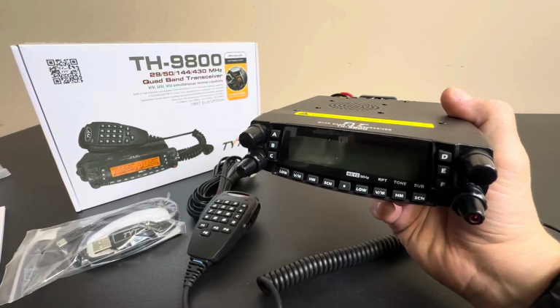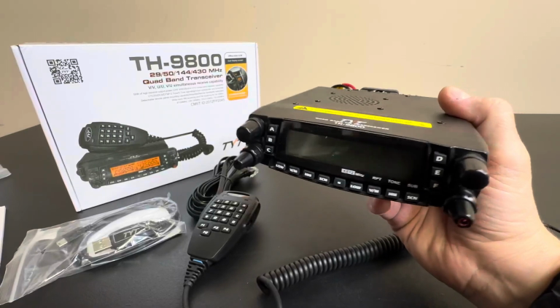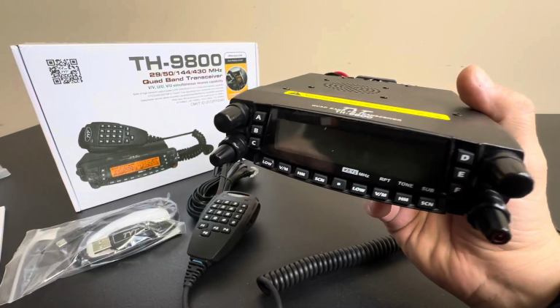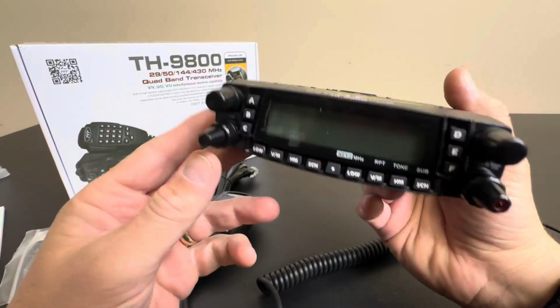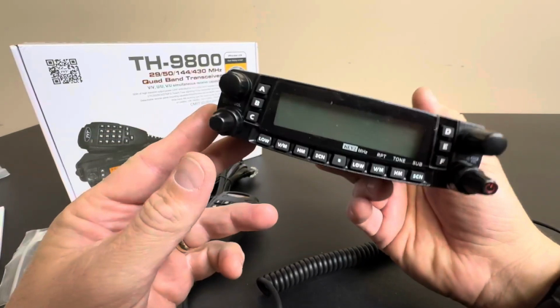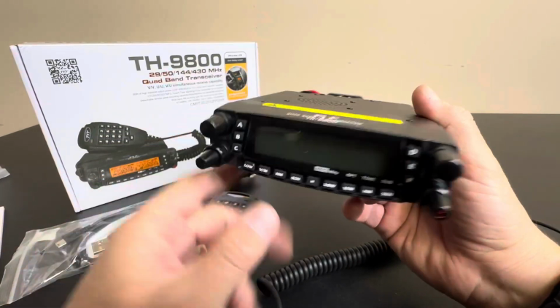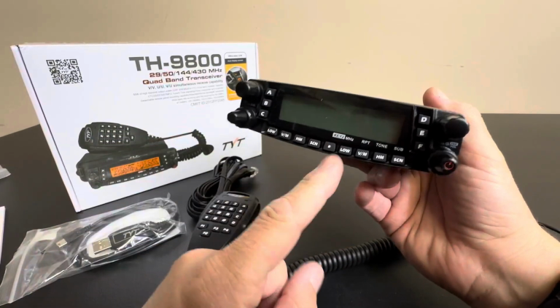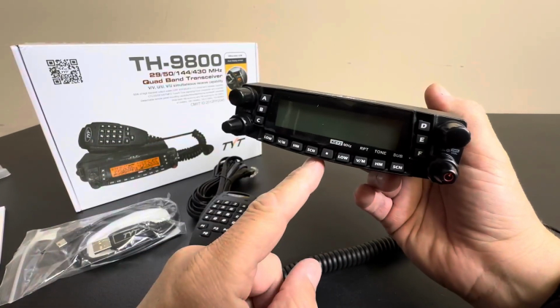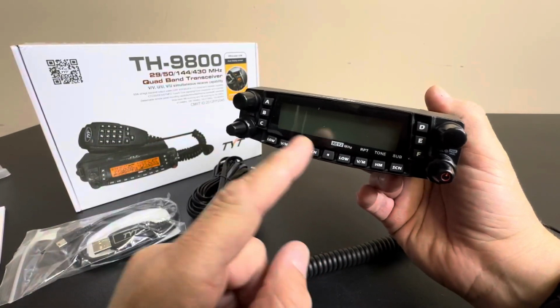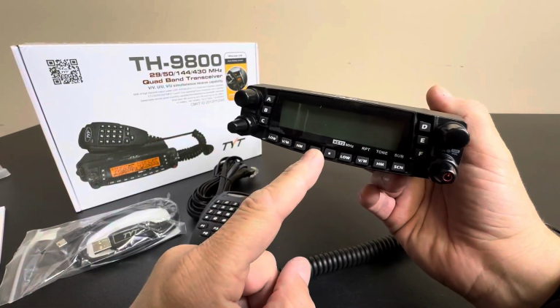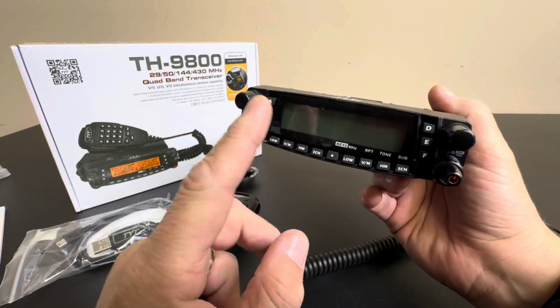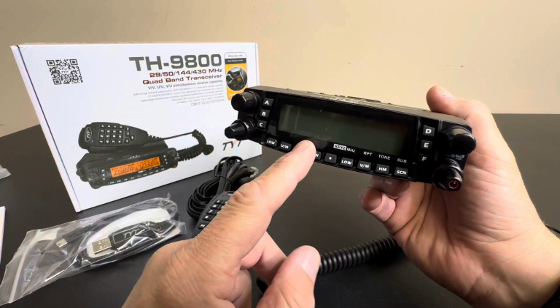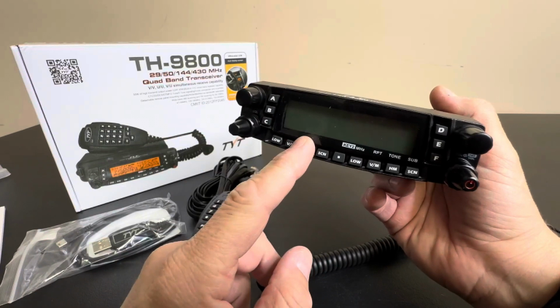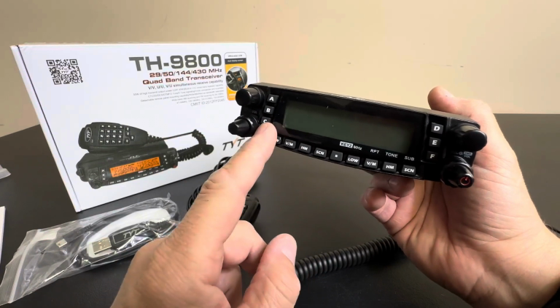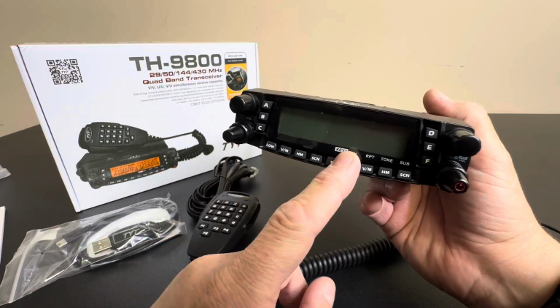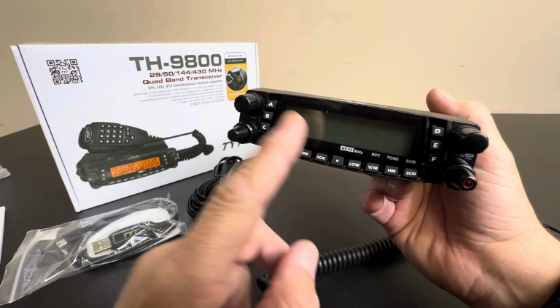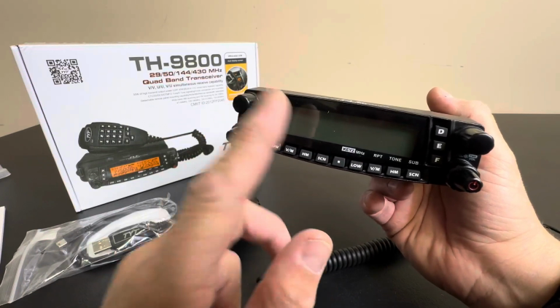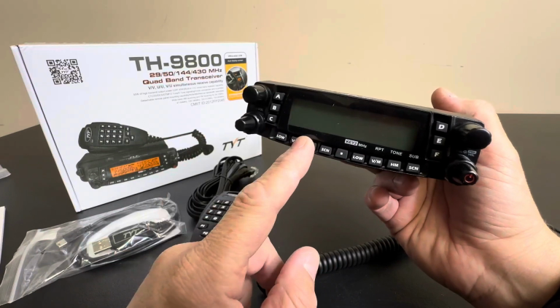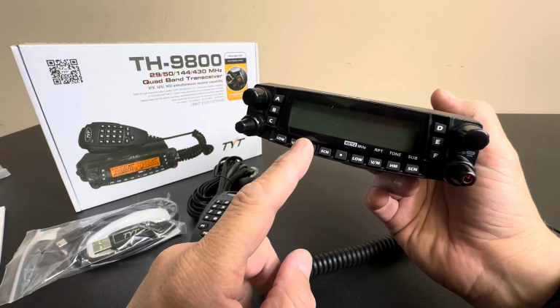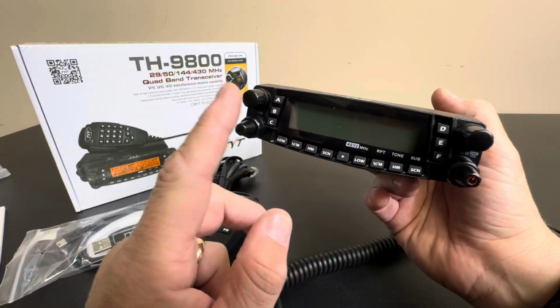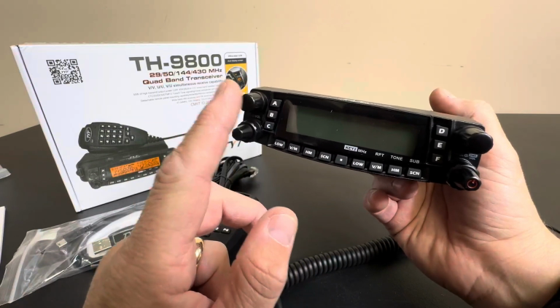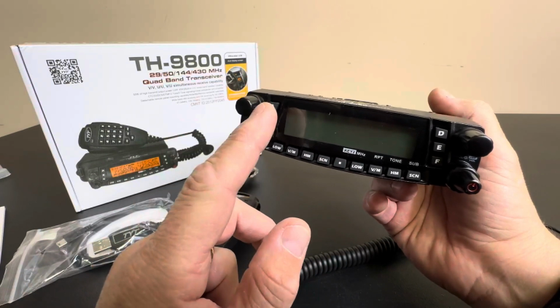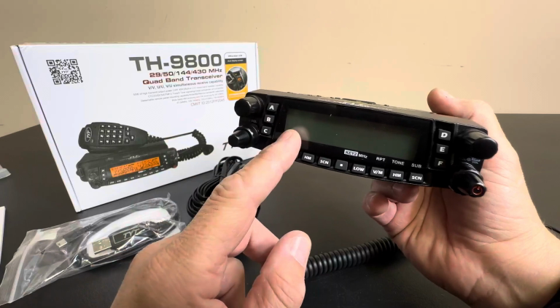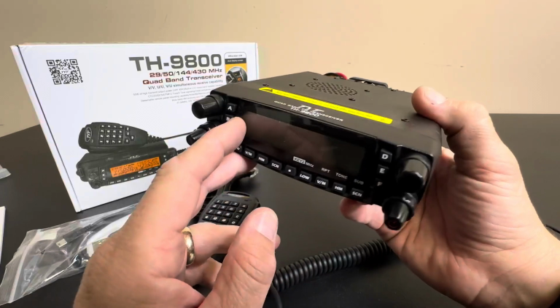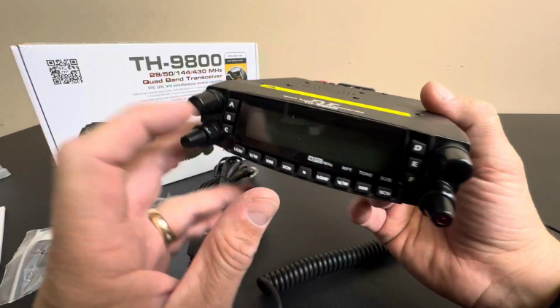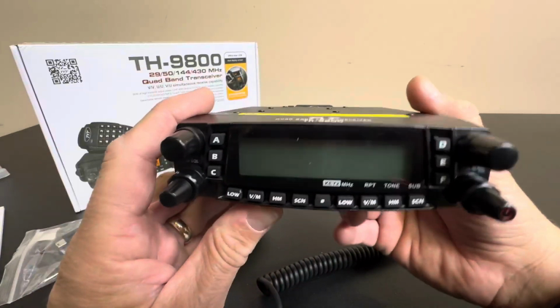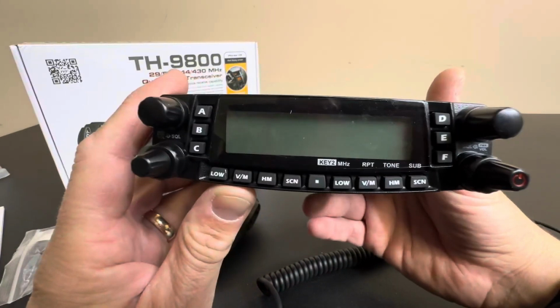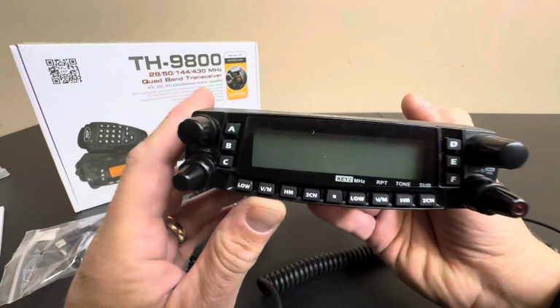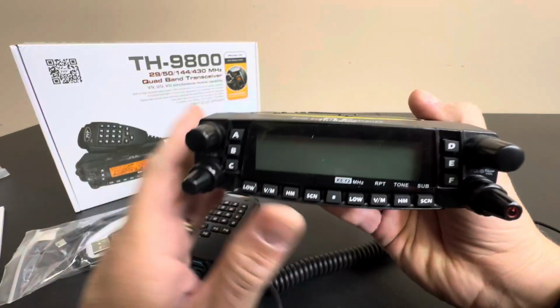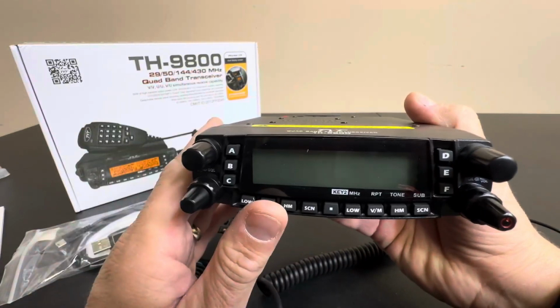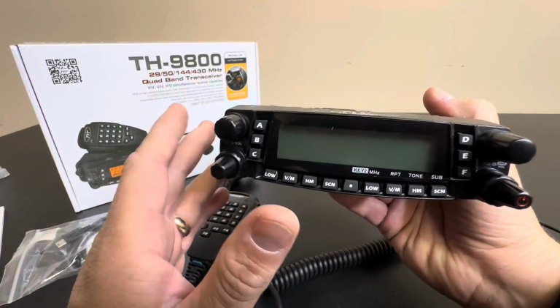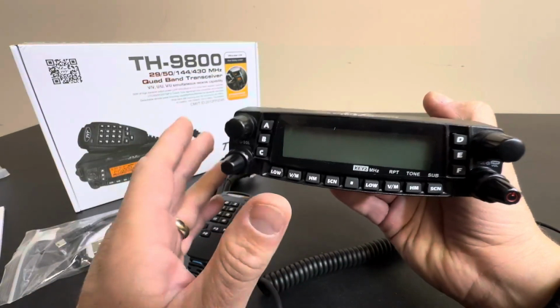Breaker Breaker 1-9, what's your 20? Today we're taking a closer look at this quad band transceiver CB radio. This thing is the TH9800 and it's a really nice high-end unit.